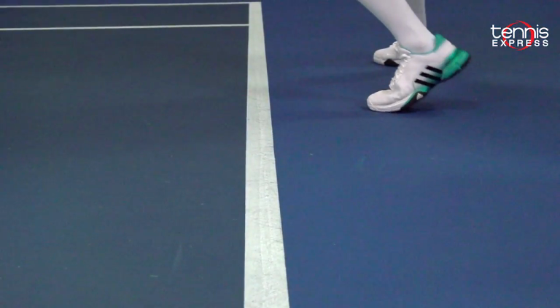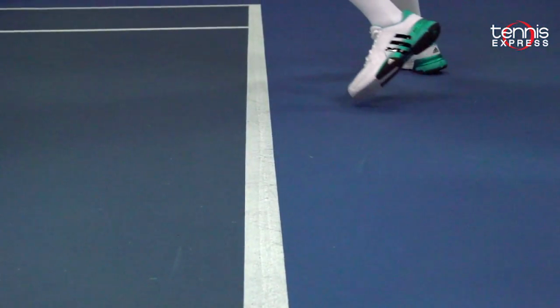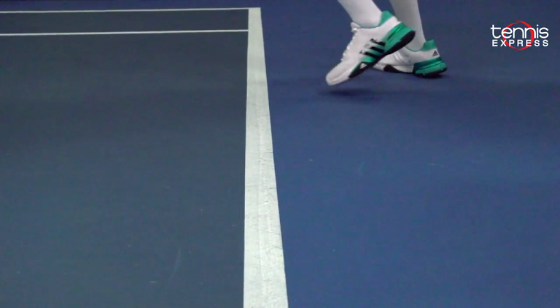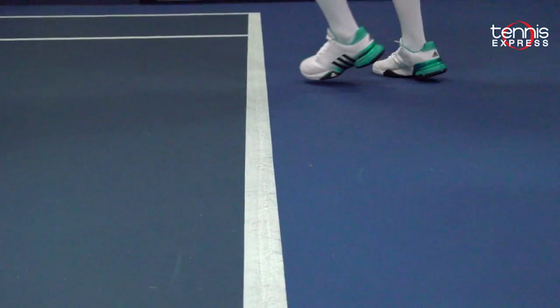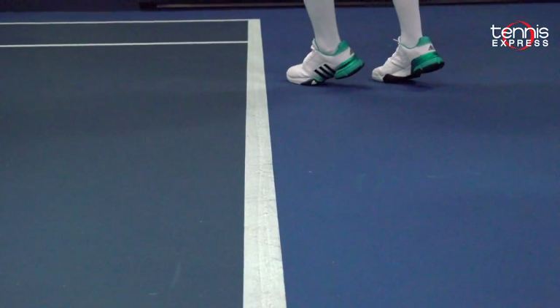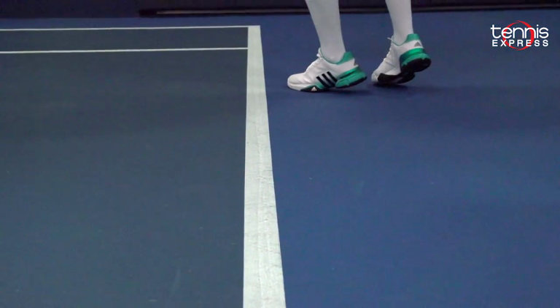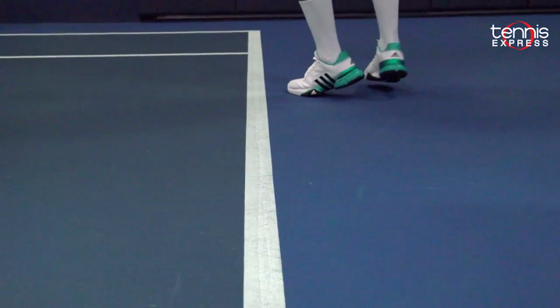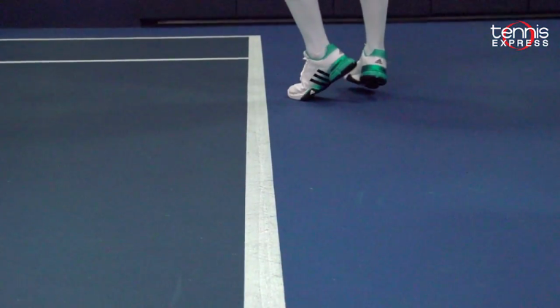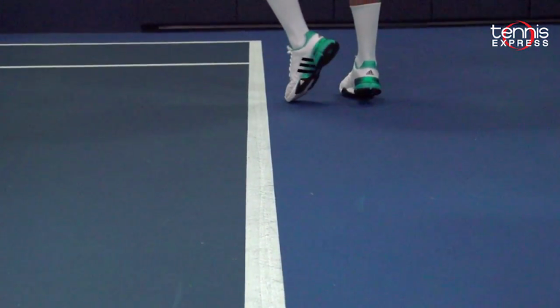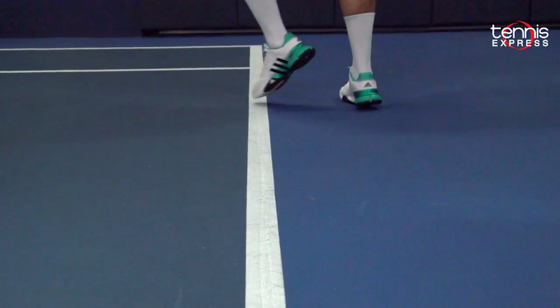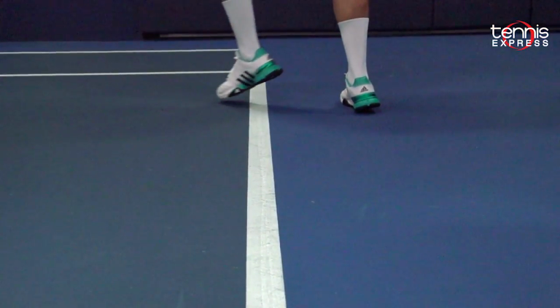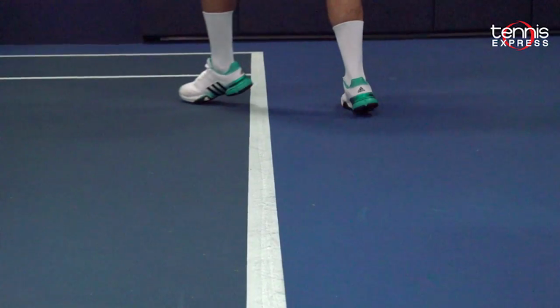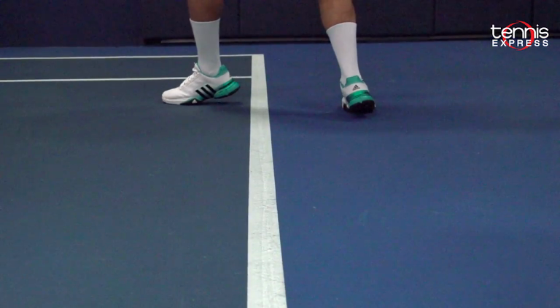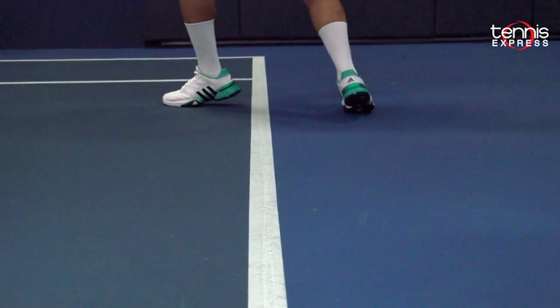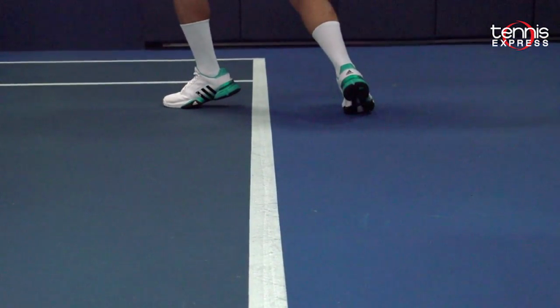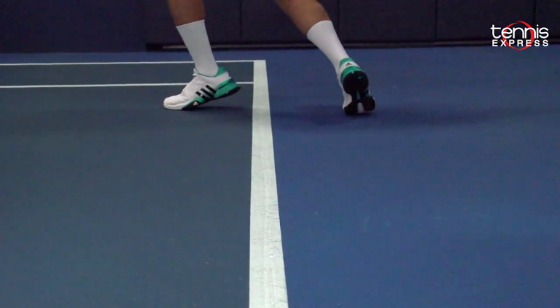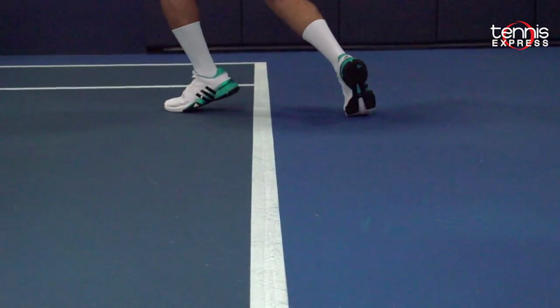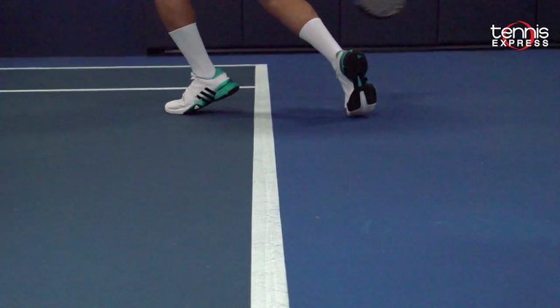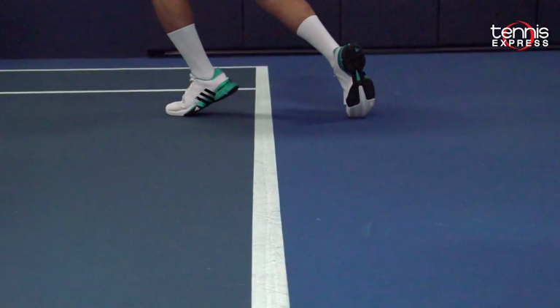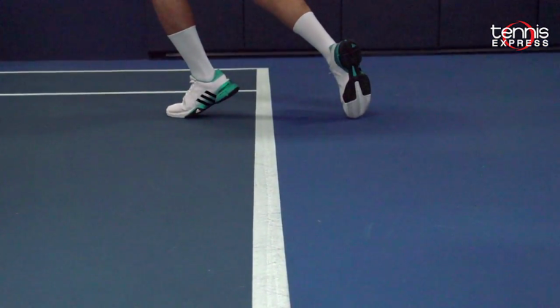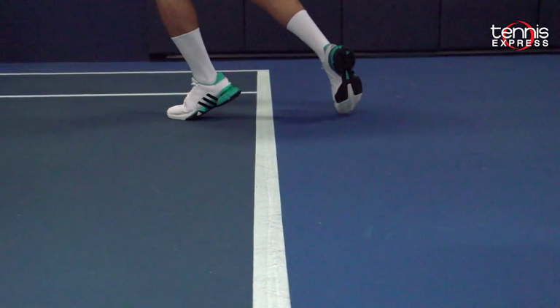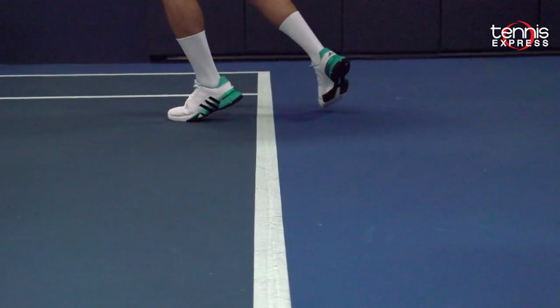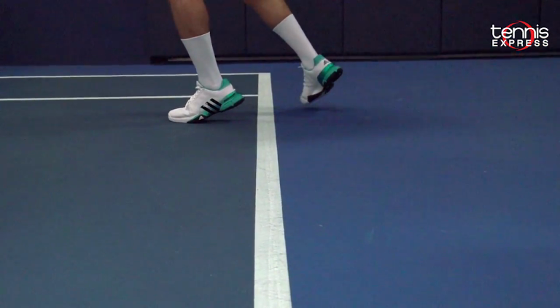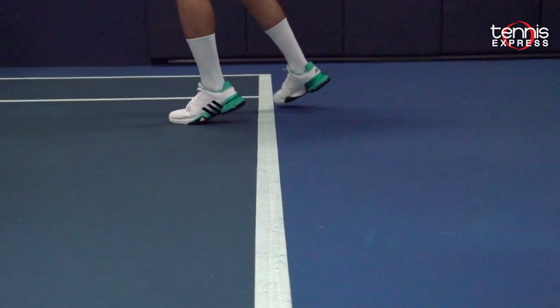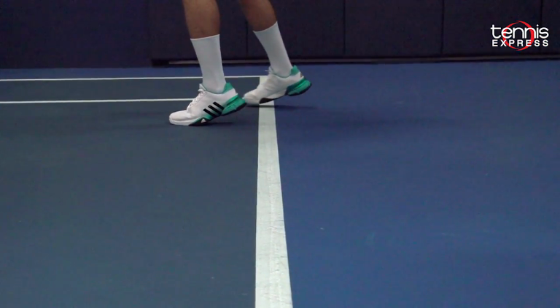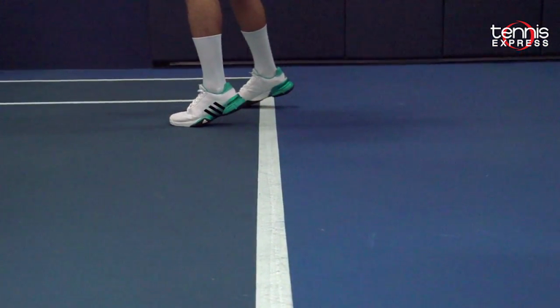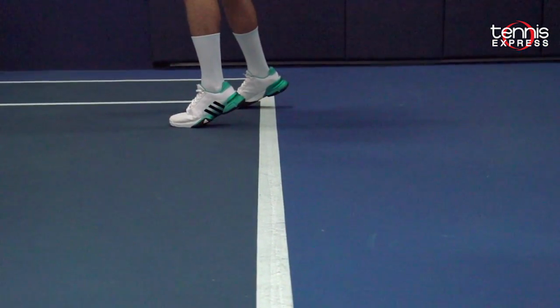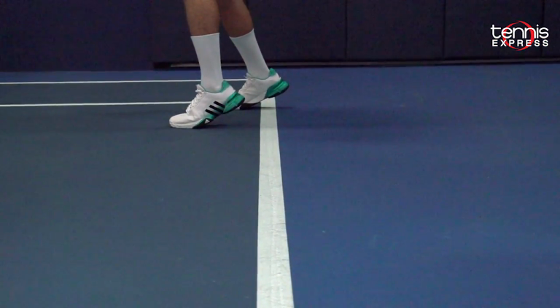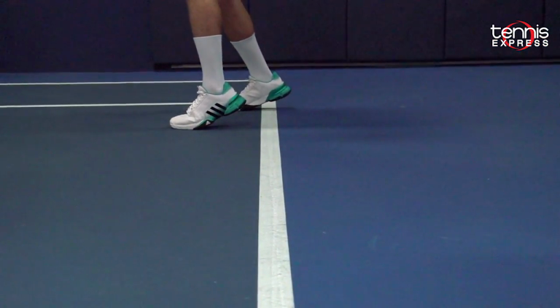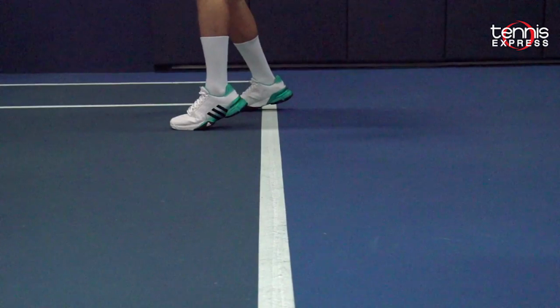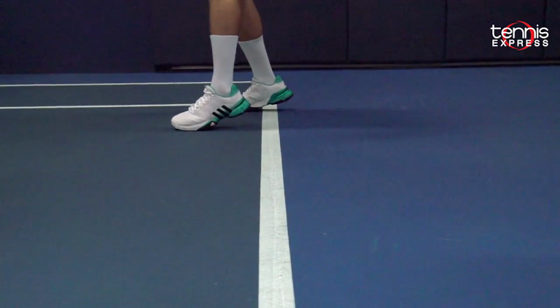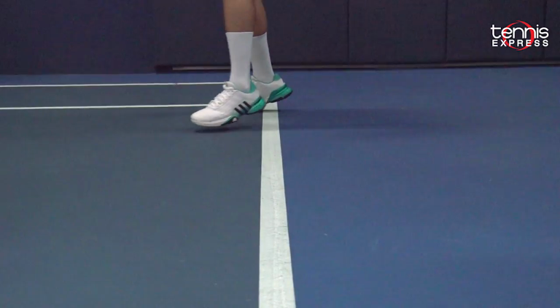Whether you're on your toes shifting your weight forward, backing up for an overhead or just walking, you'll get the same cushioning time and time again.